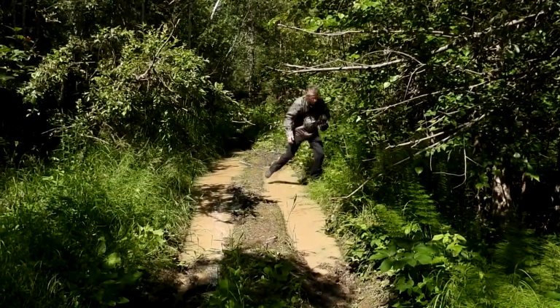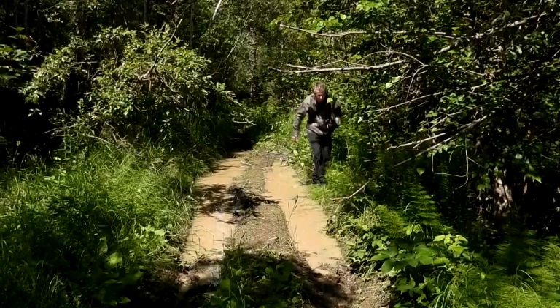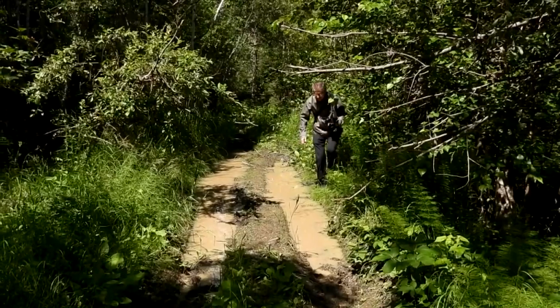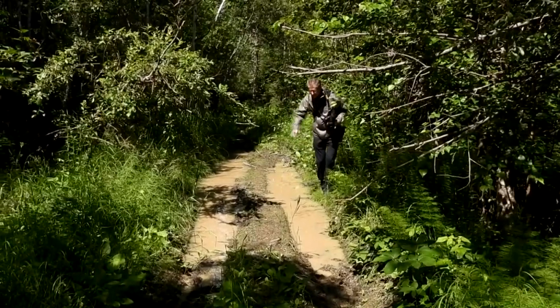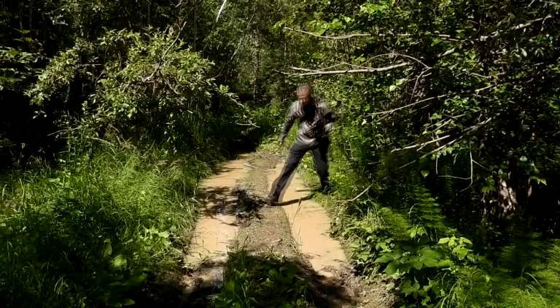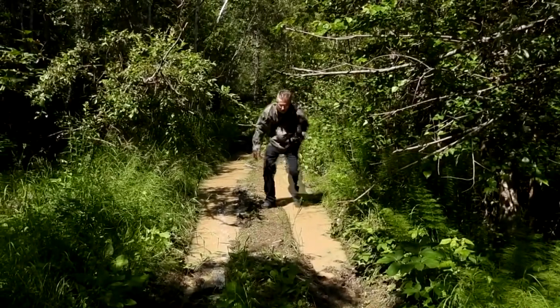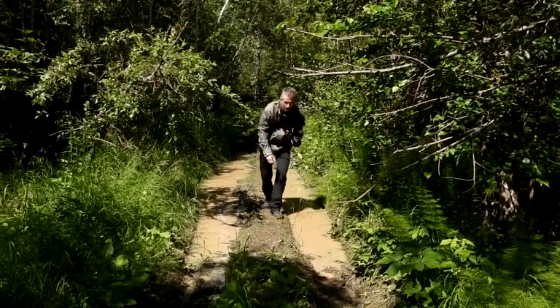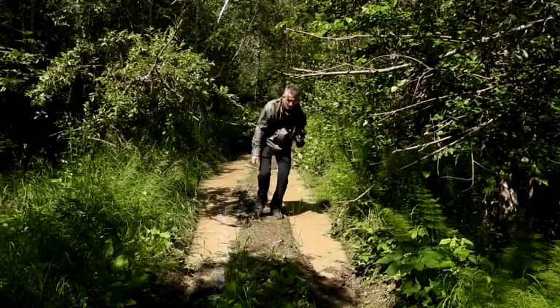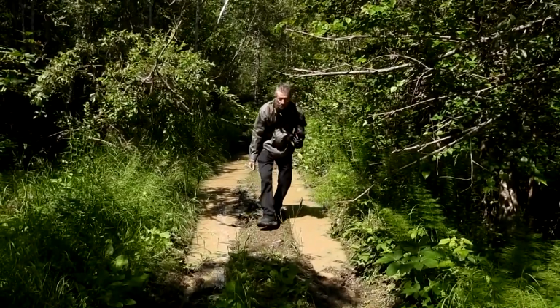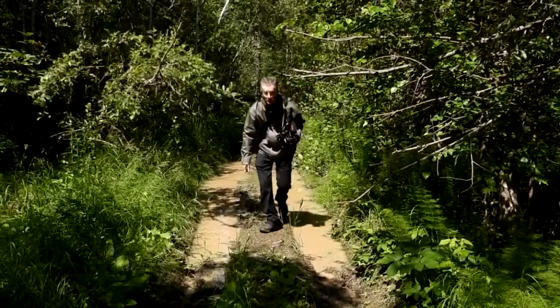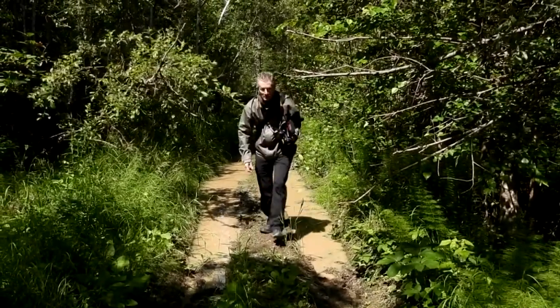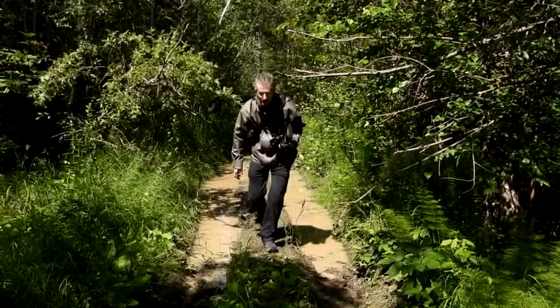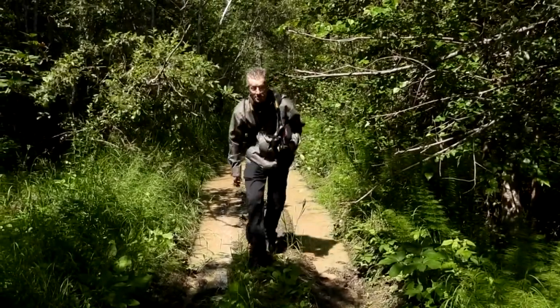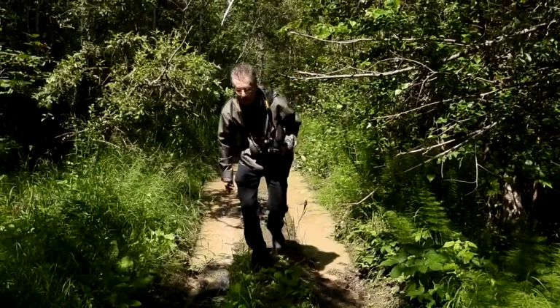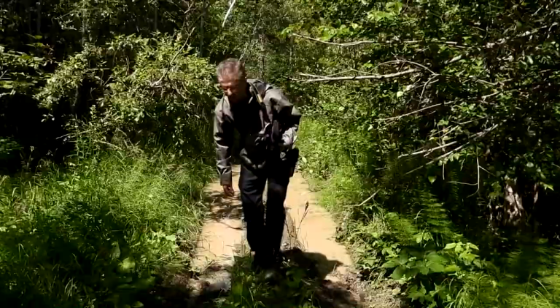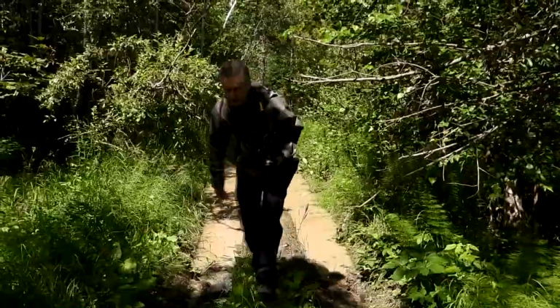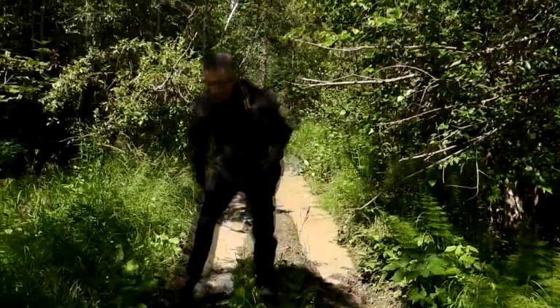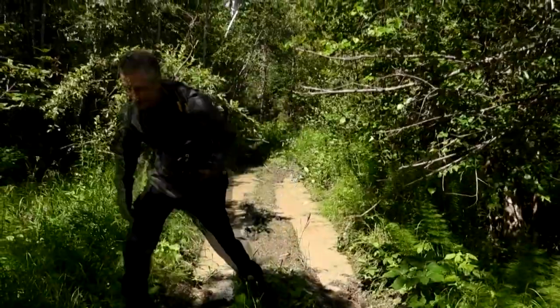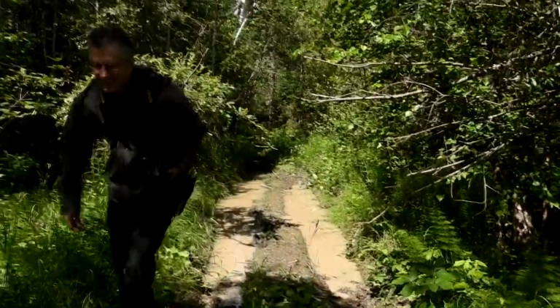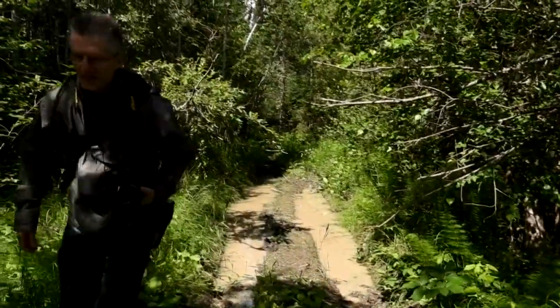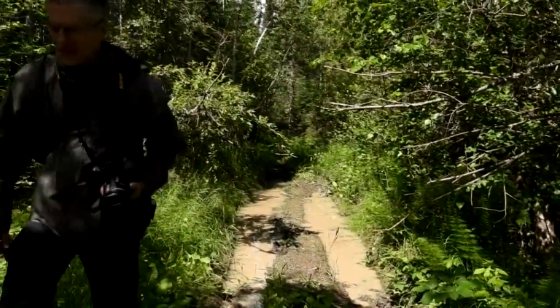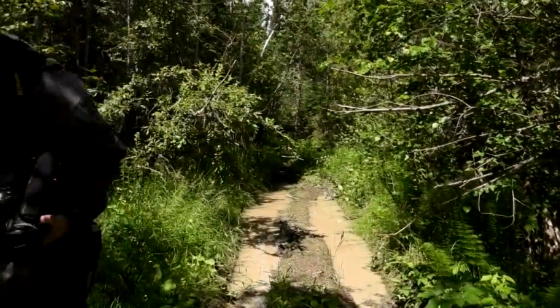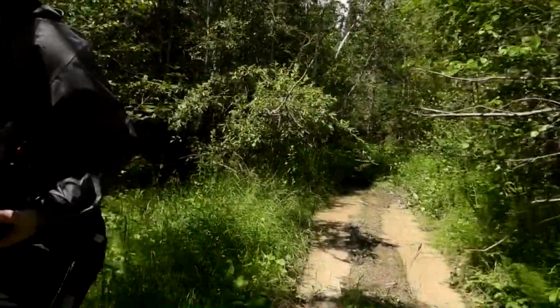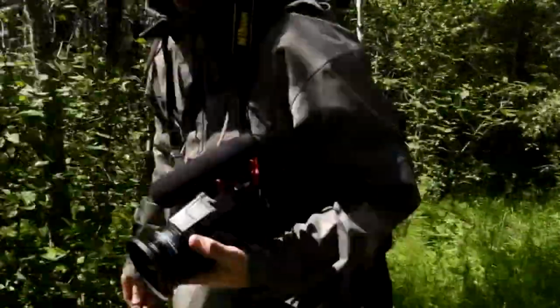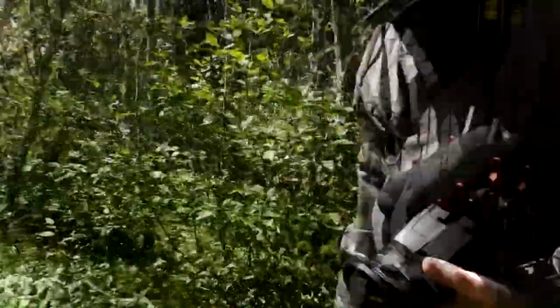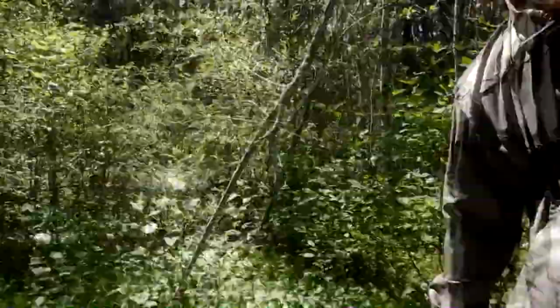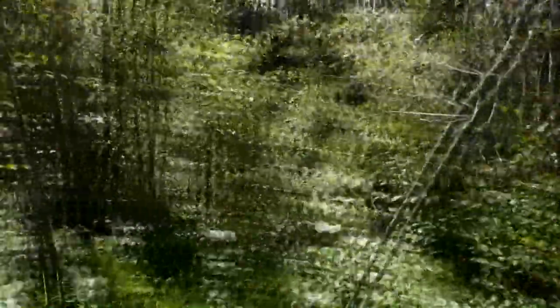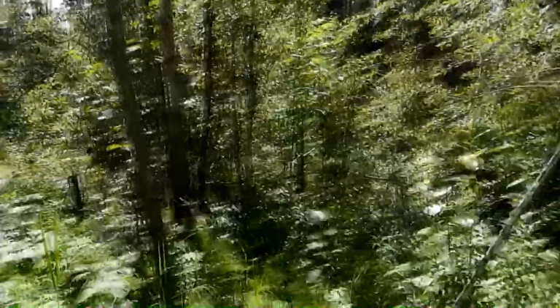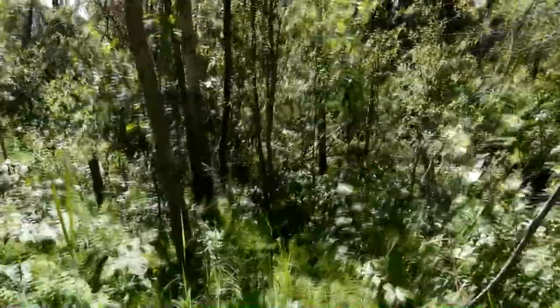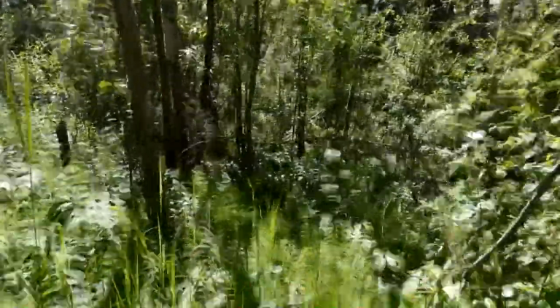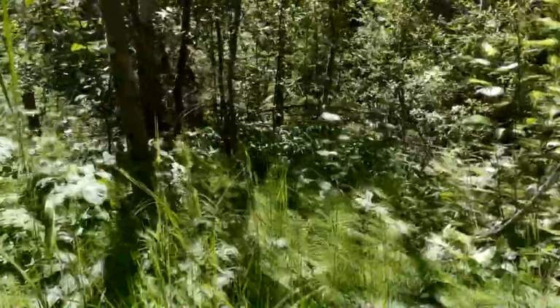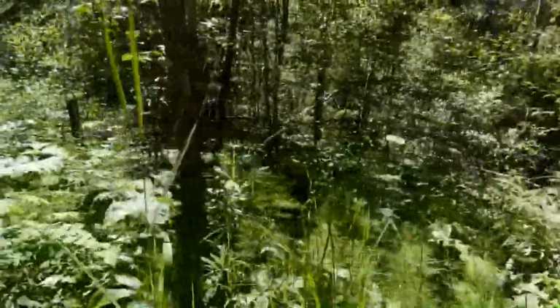You know what? This looks bad, but this is when I'm in my element. I'm so happy when I'm in these kinds of places. These are fun — this is the fun part, the exploration.